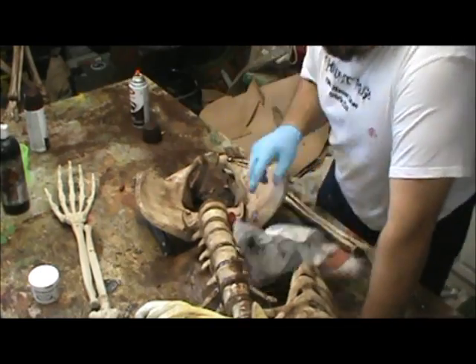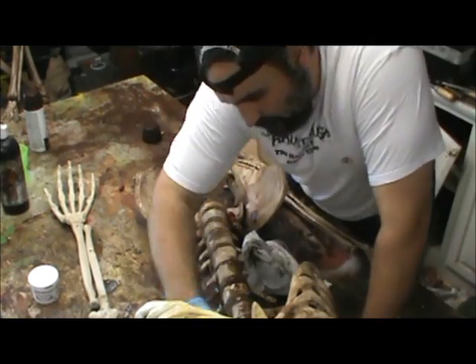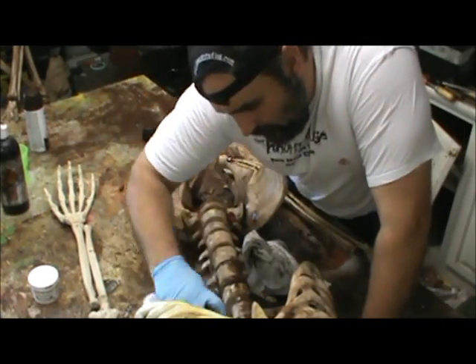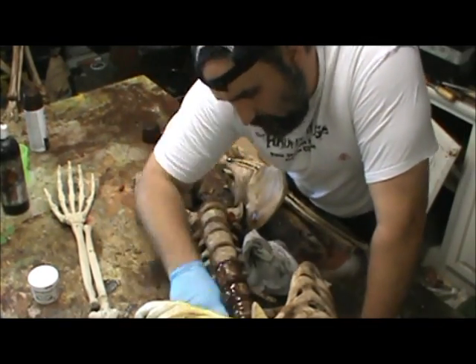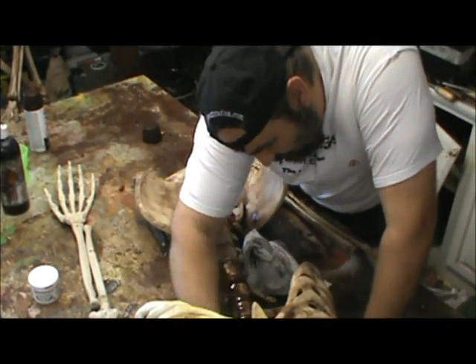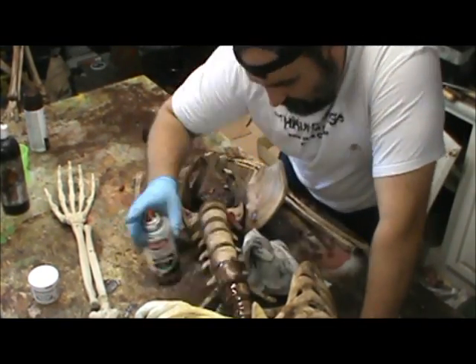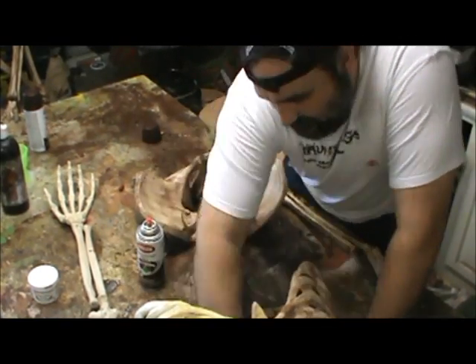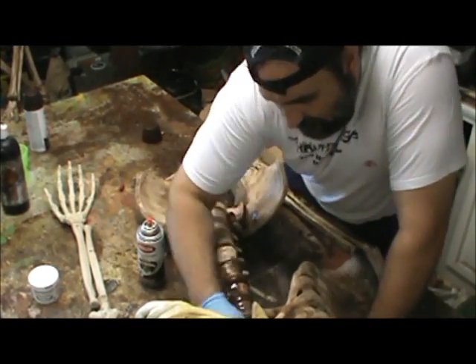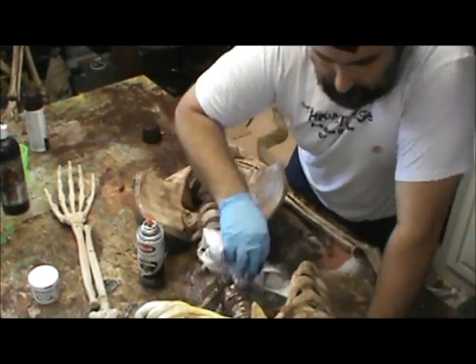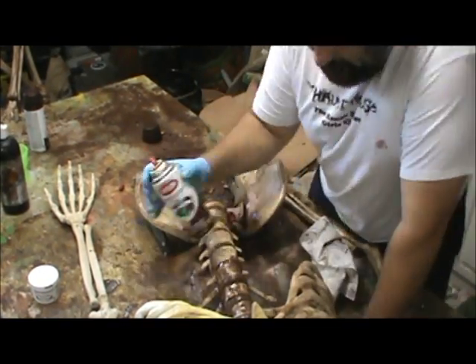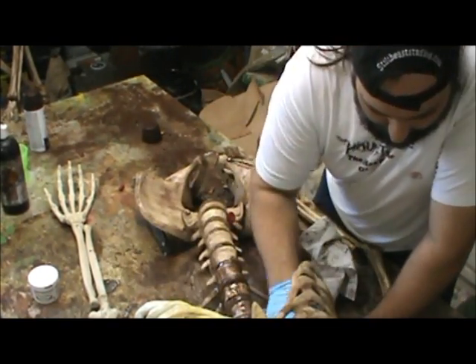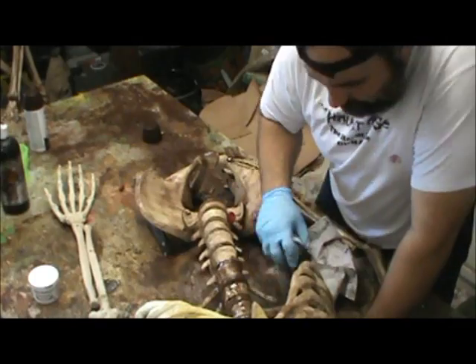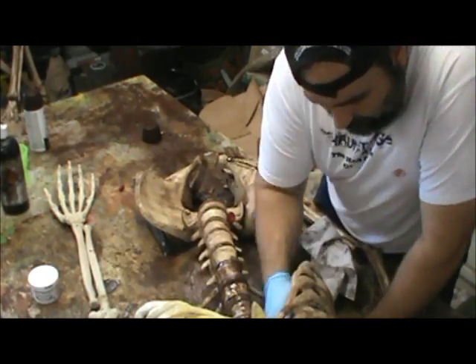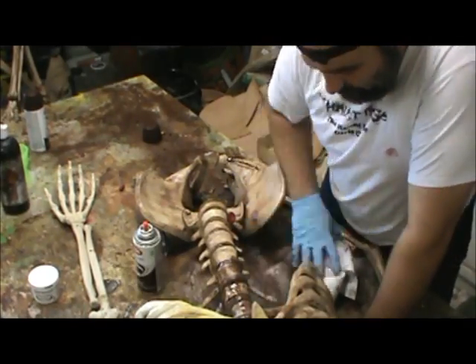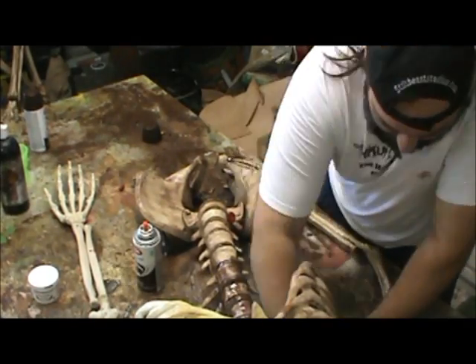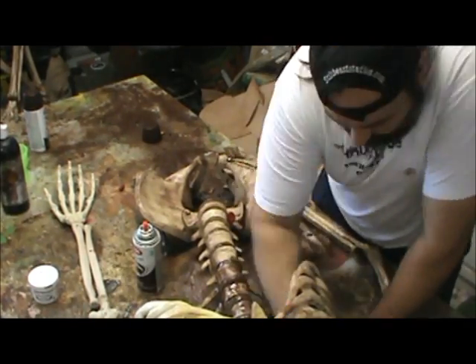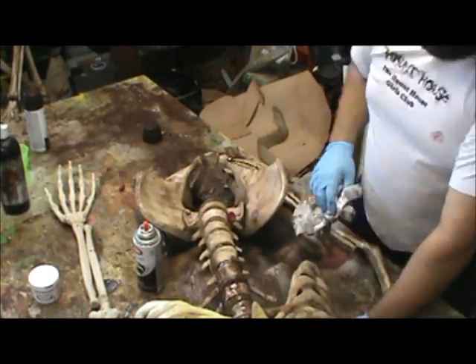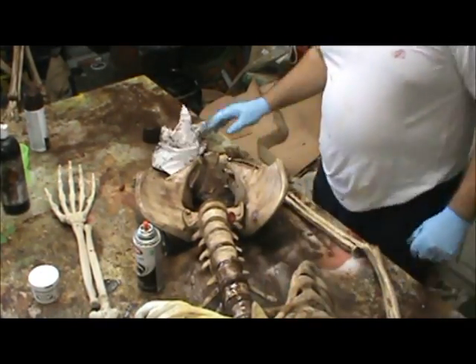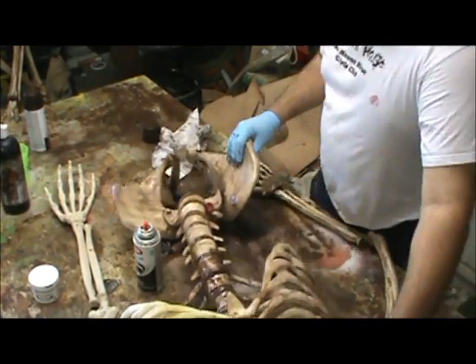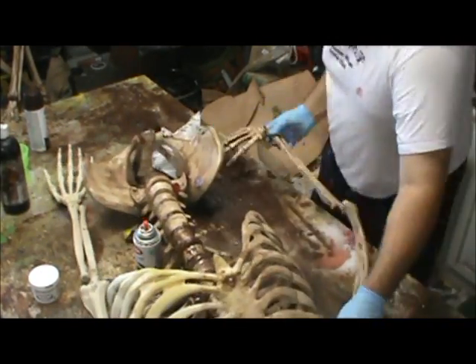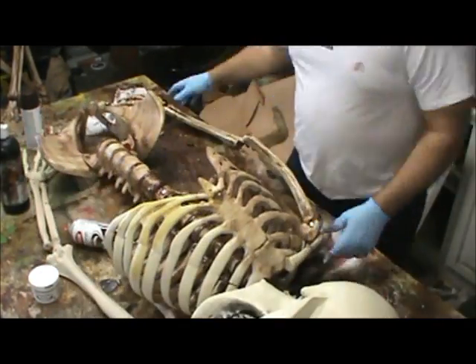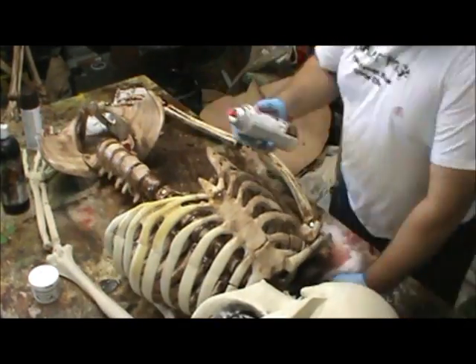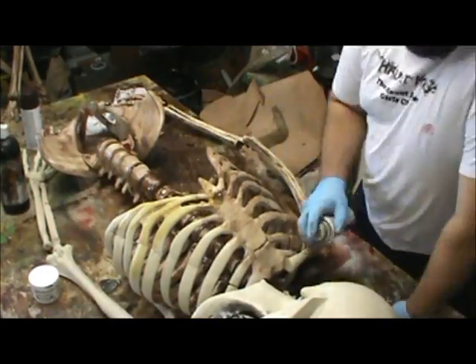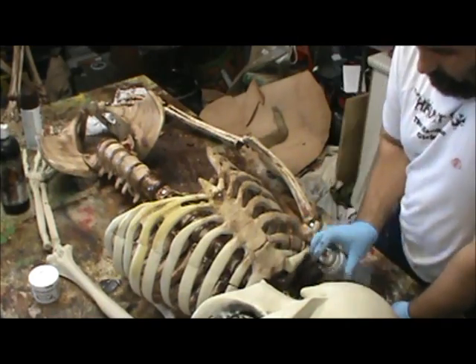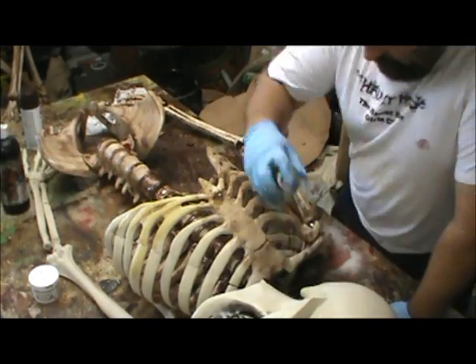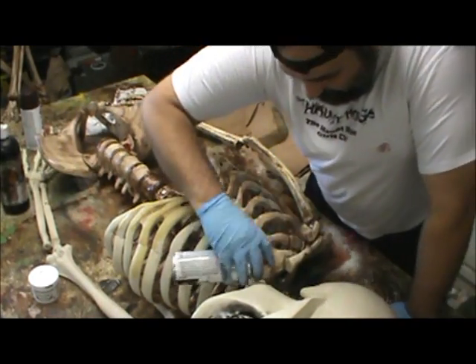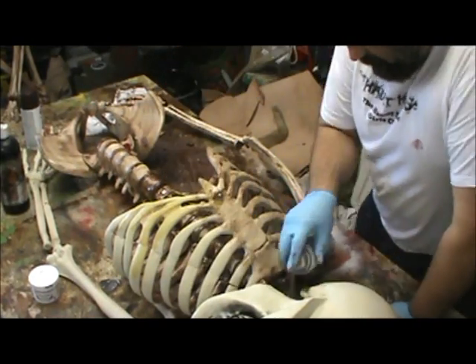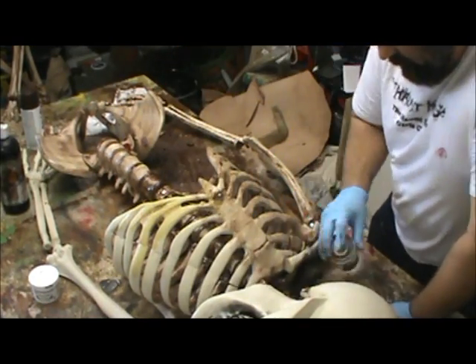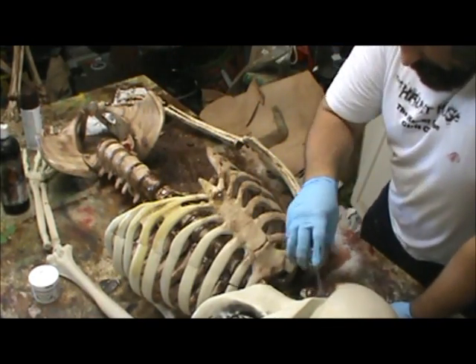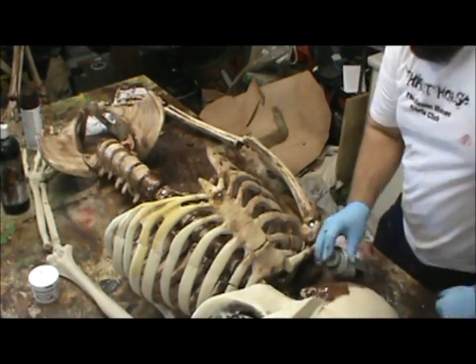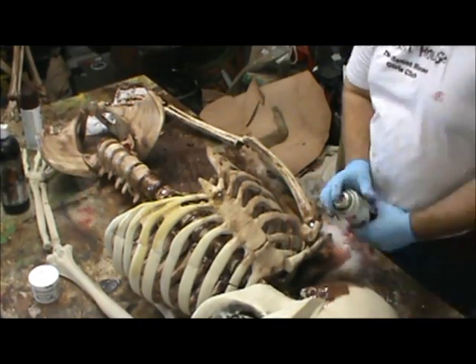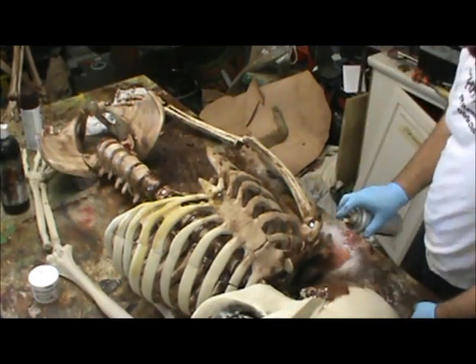Right now you can see me working inside of the rib cage, and it is so important to get the inside of the rib cage. It's a little bit more work to reach up in there, but it's another layer of depth and detail, and if it's not there people really notice.